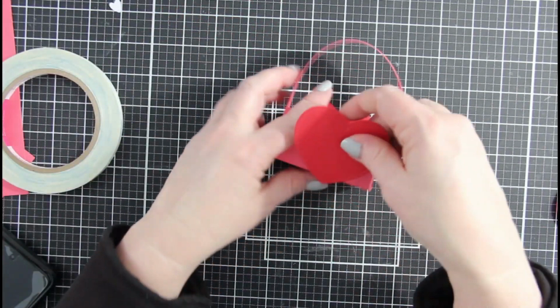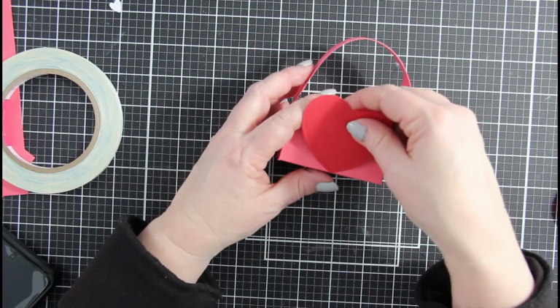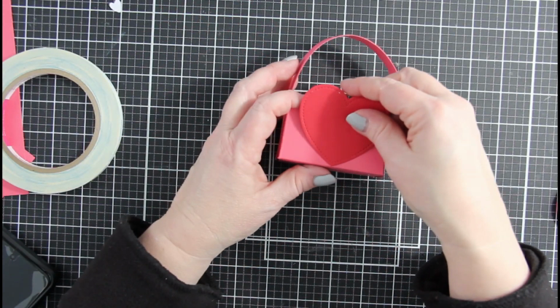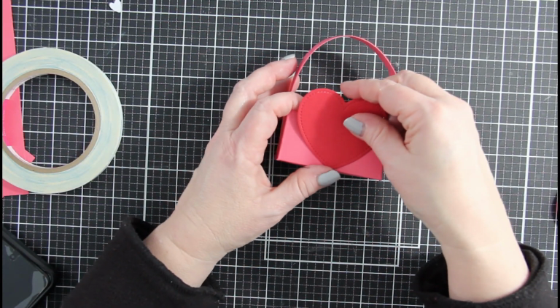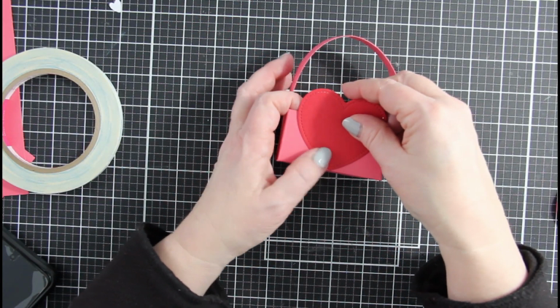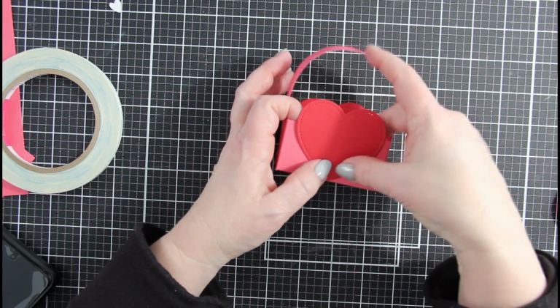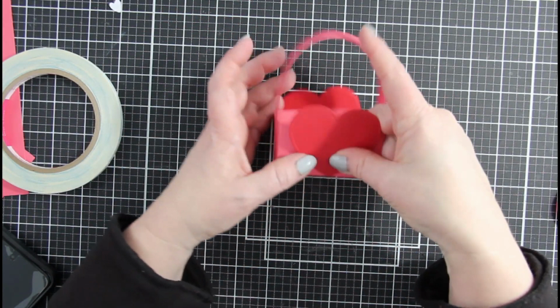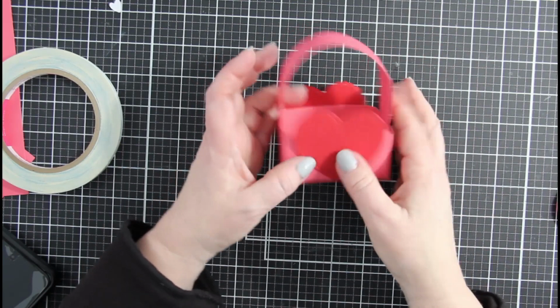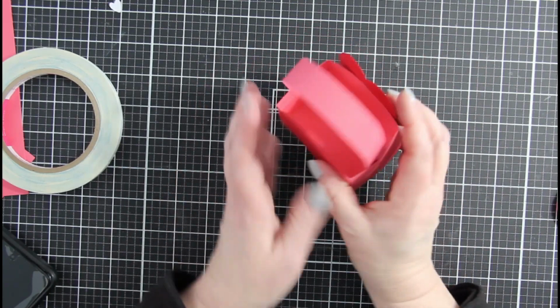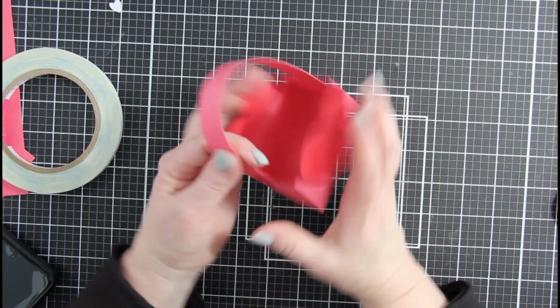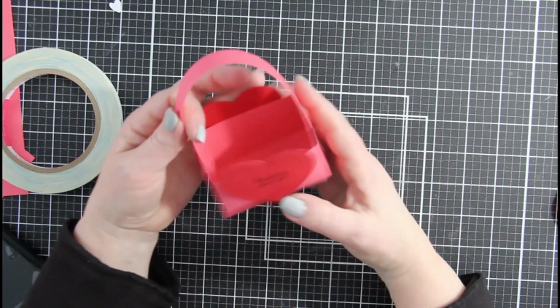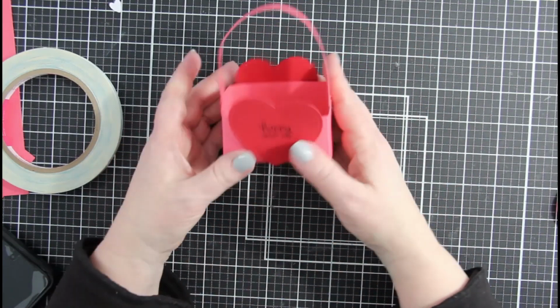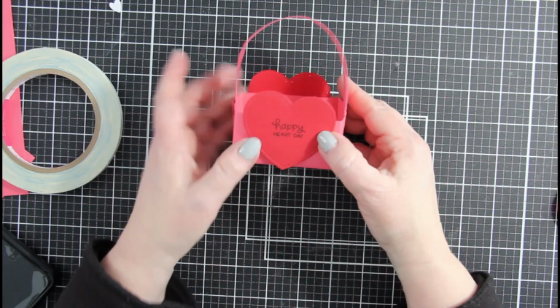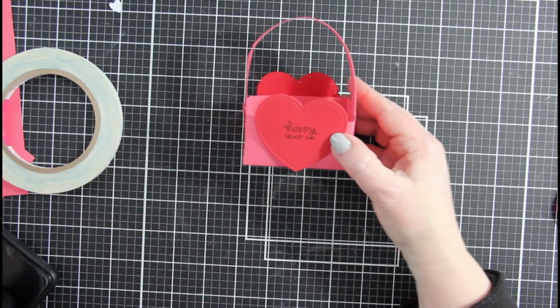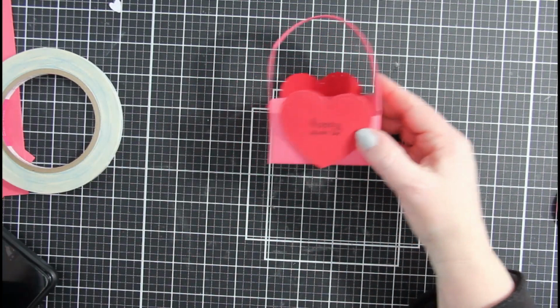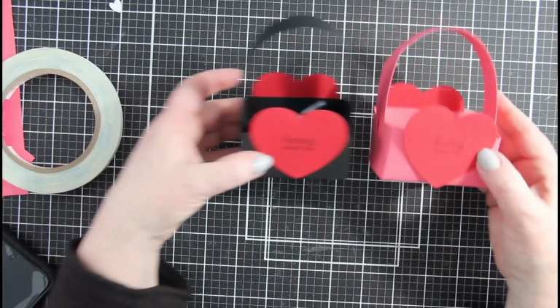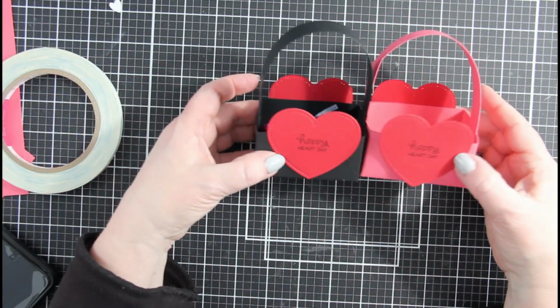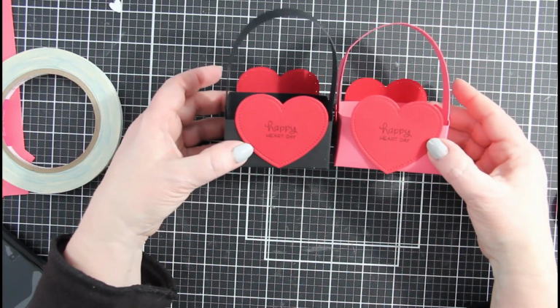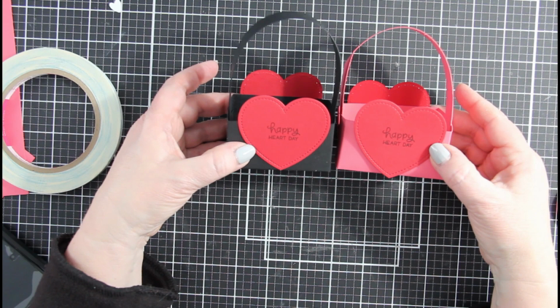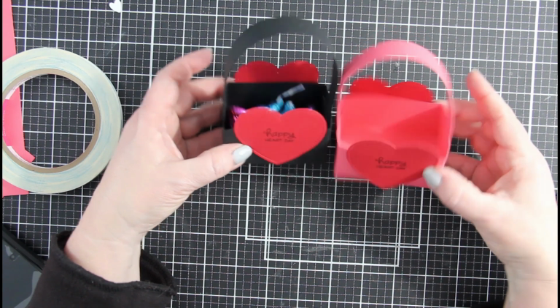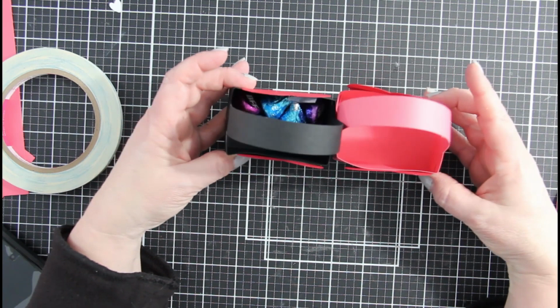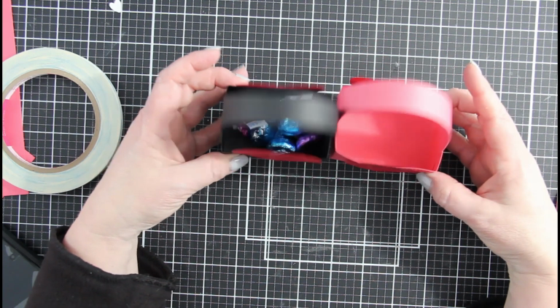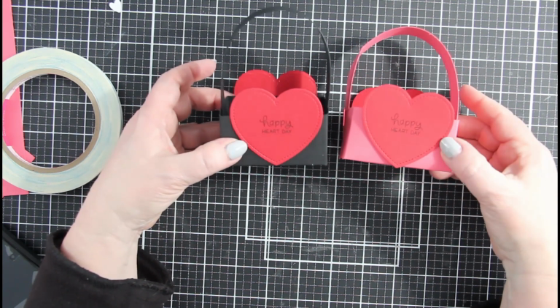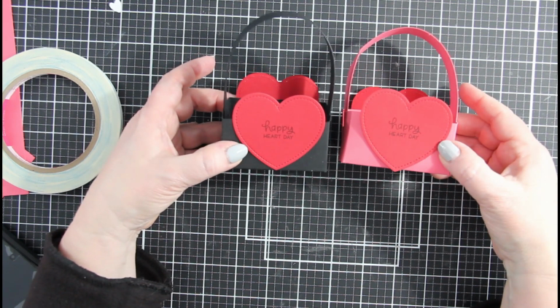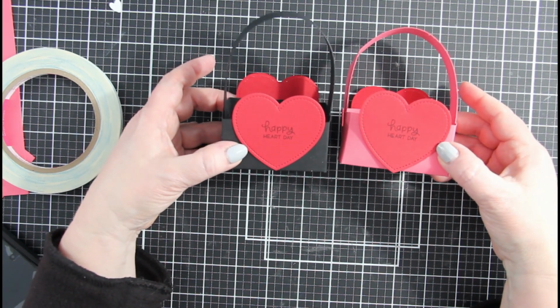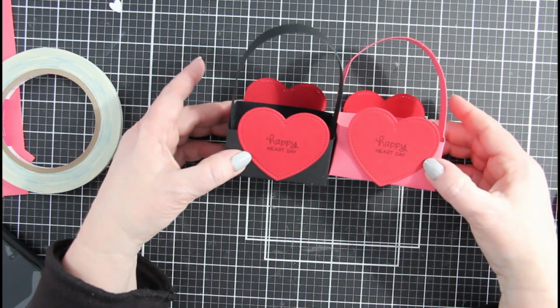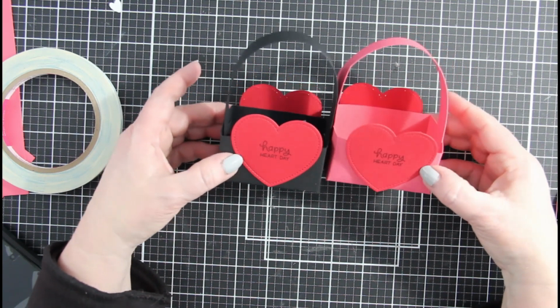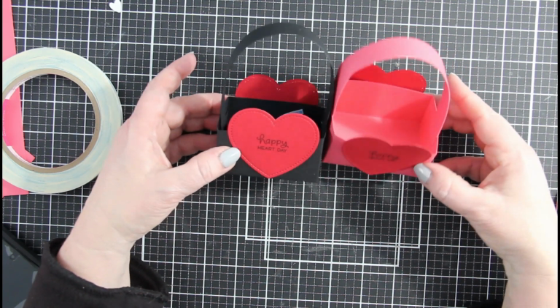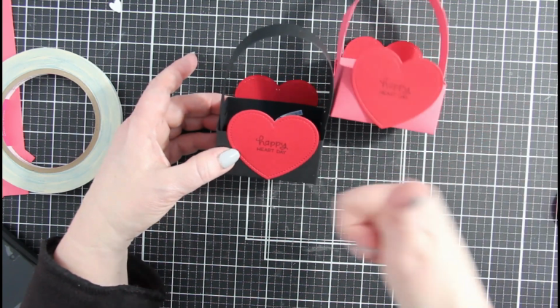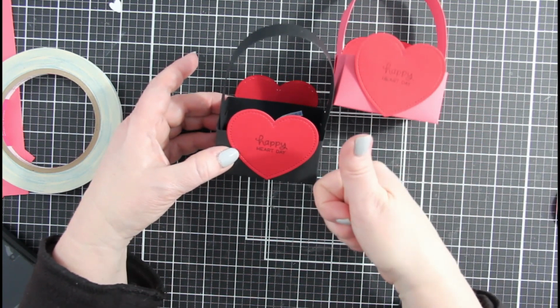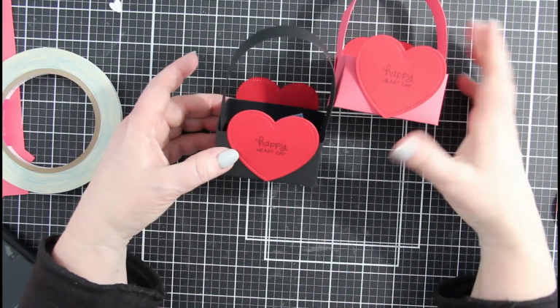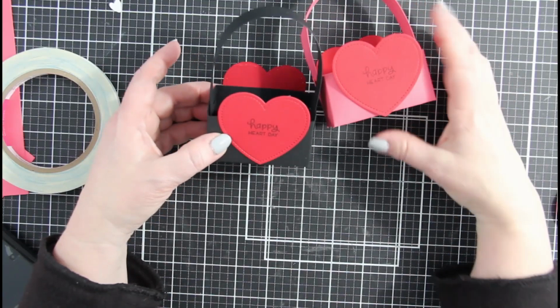I hope you find this helpful. If you do like it, I hope that you give it a thumbs up. Here's one in black and red, one in pink and red. Consider subscribing and I'll see you next time.